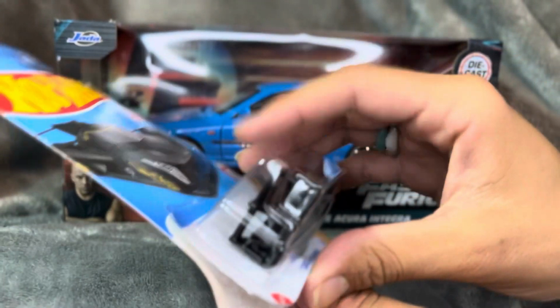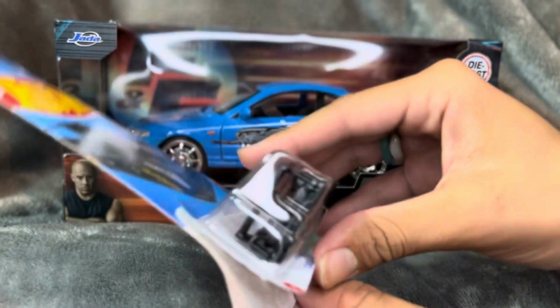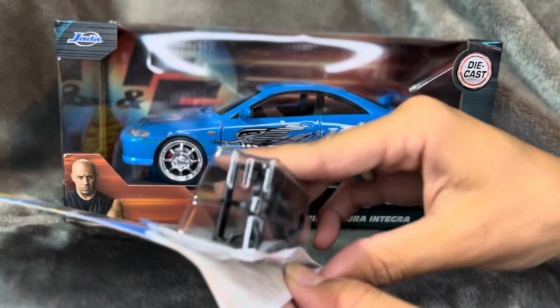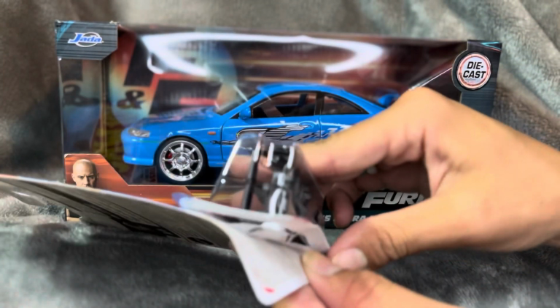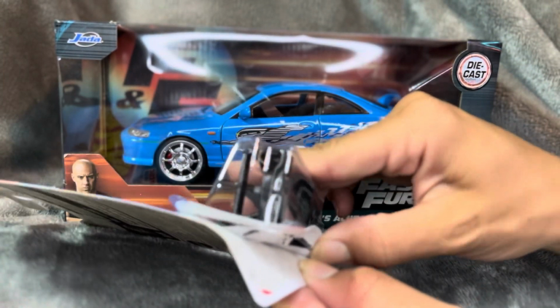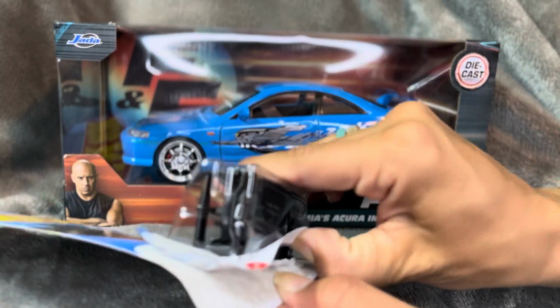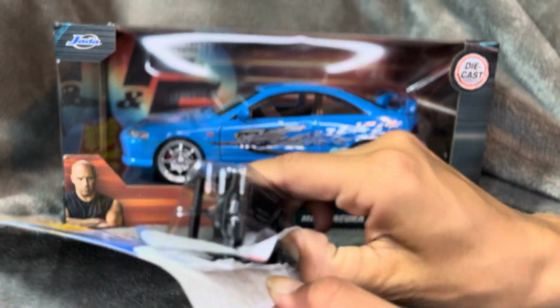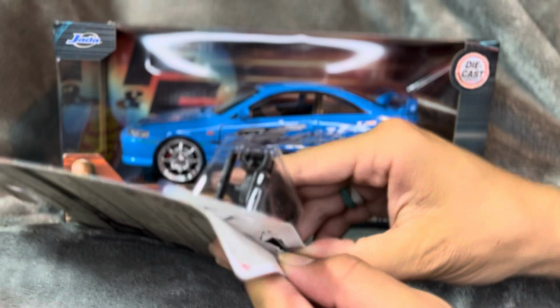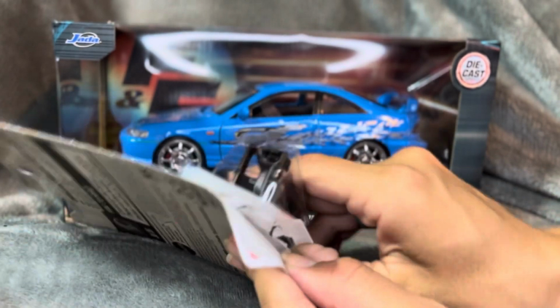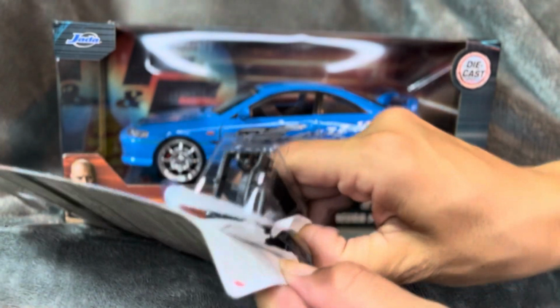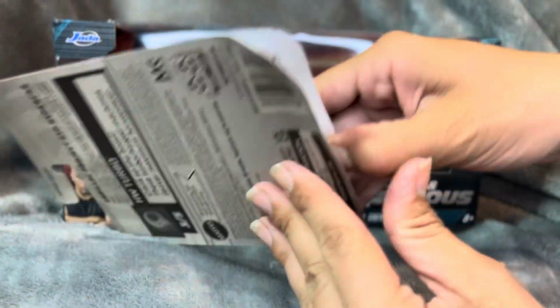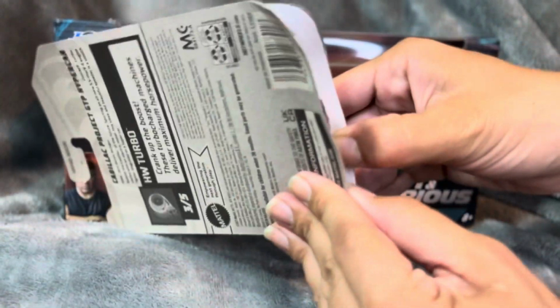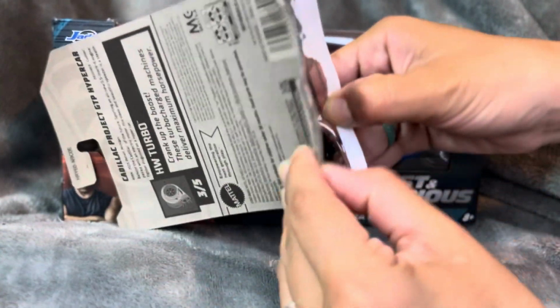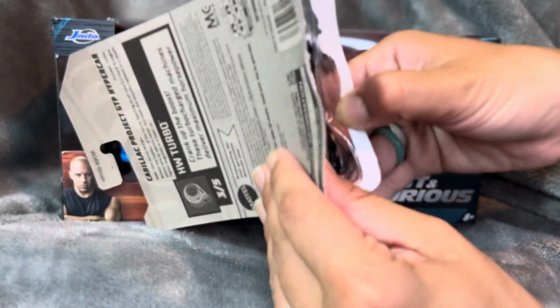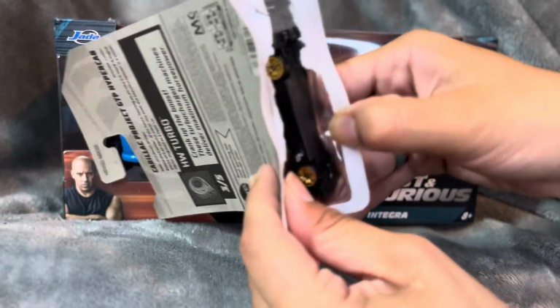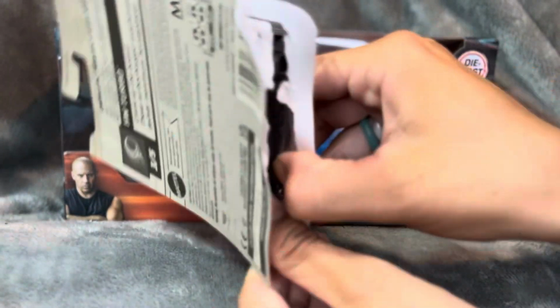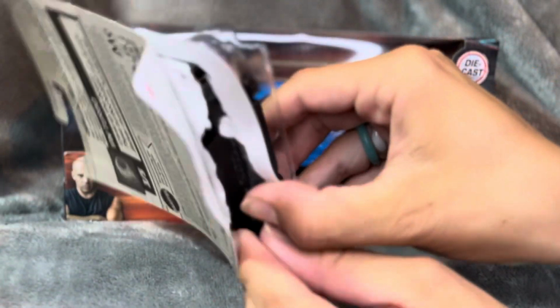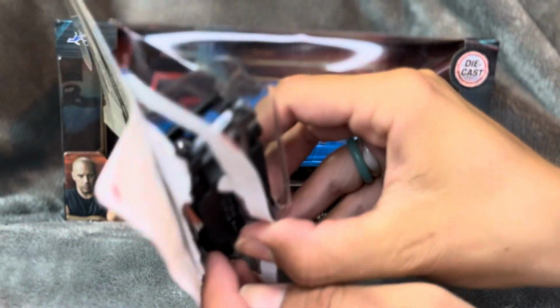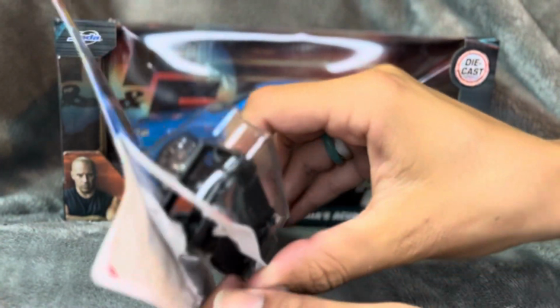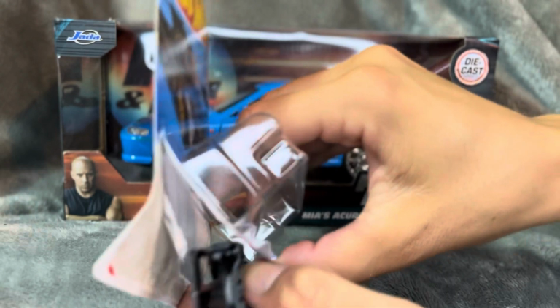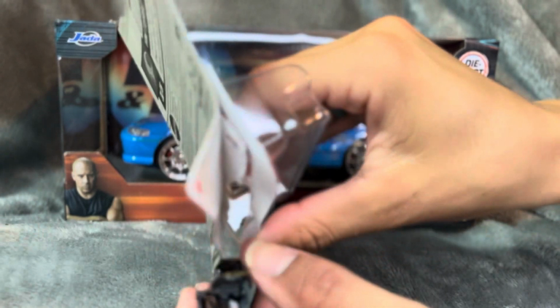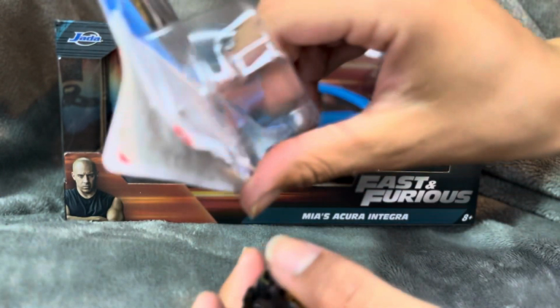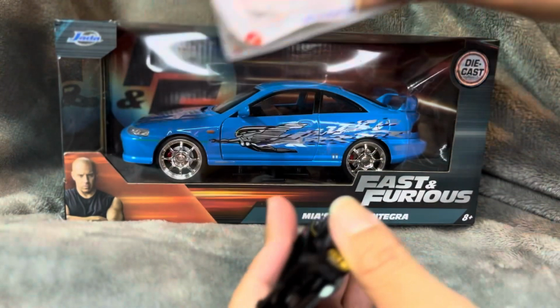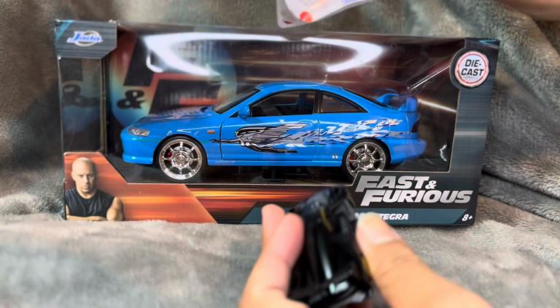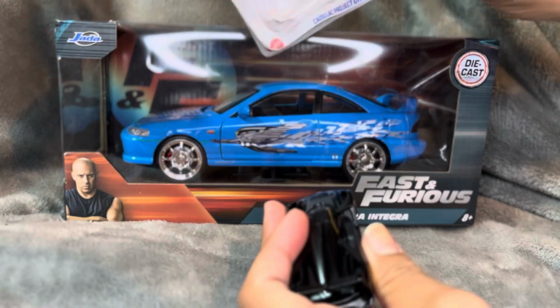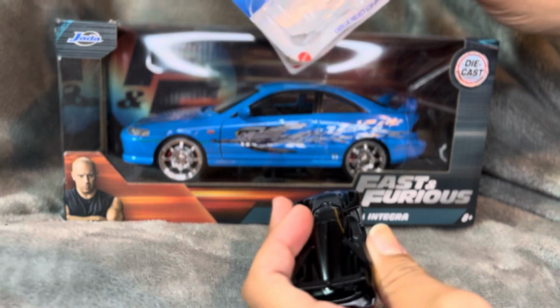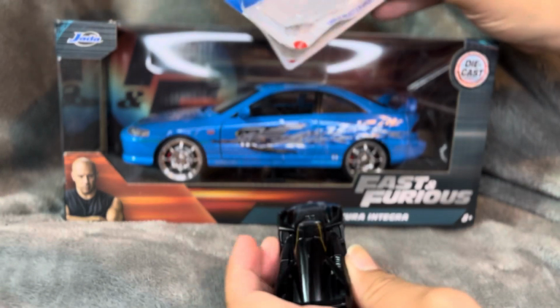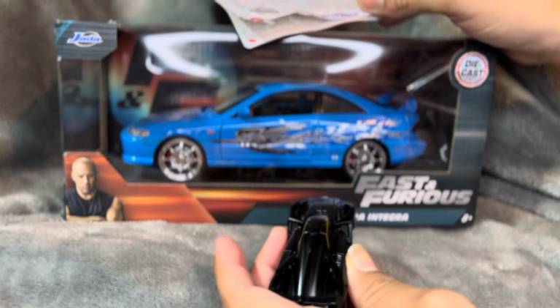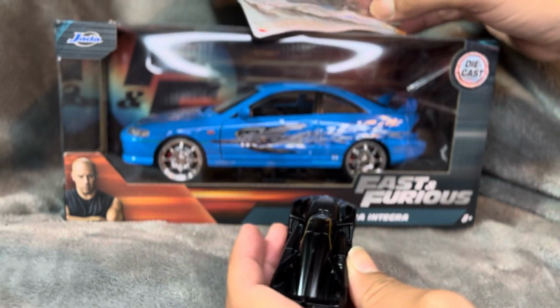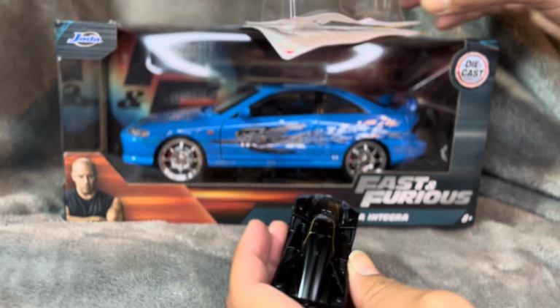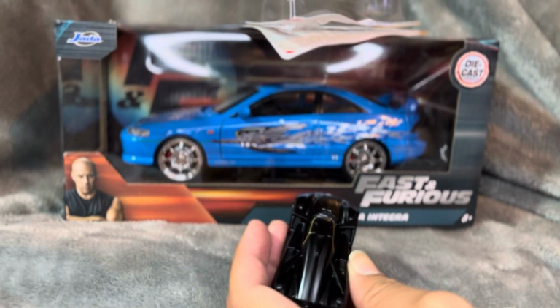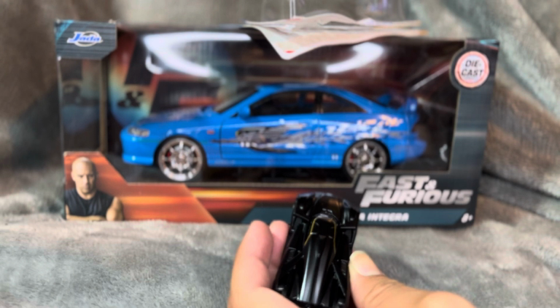I can kind of save the graphic if I go like this. I know you like to save the graphic. That's pretty cool. We can still put it back together, probably.